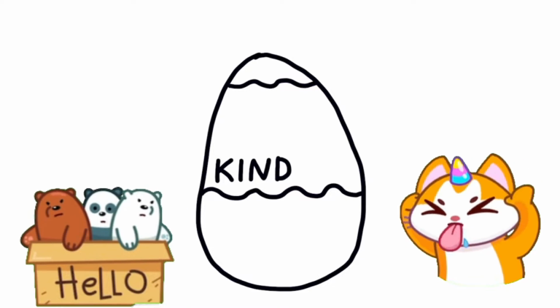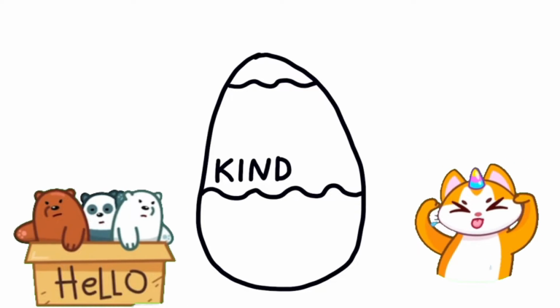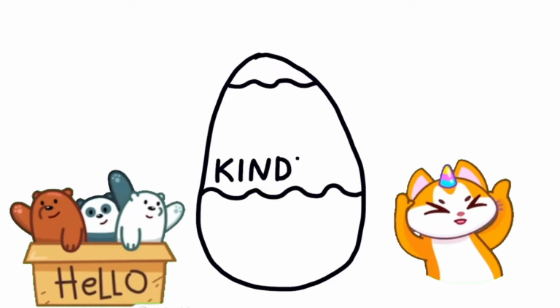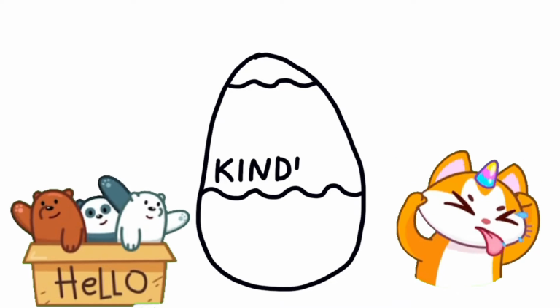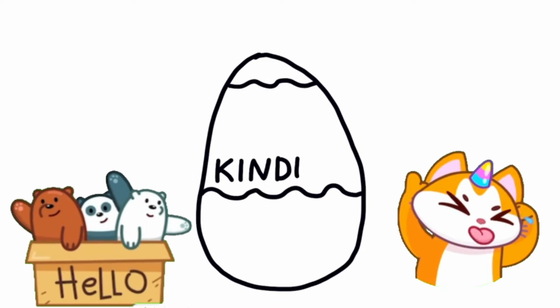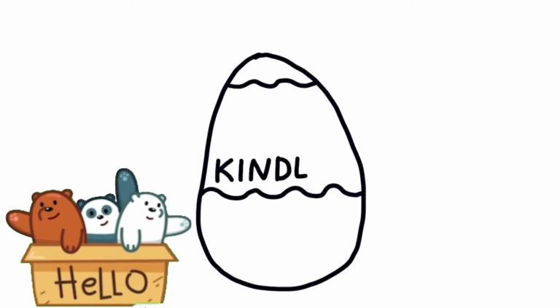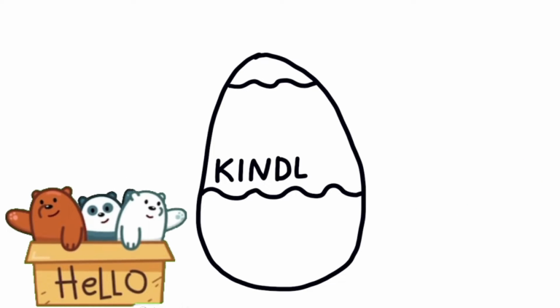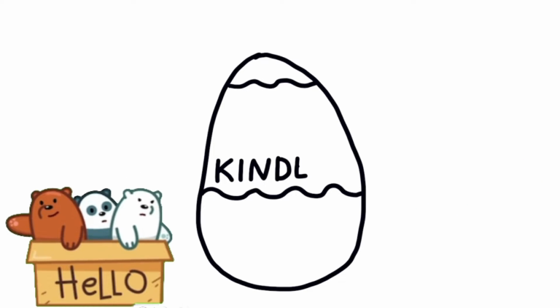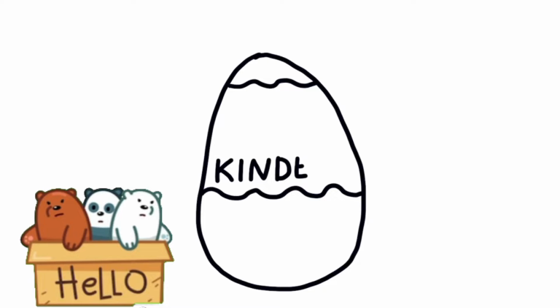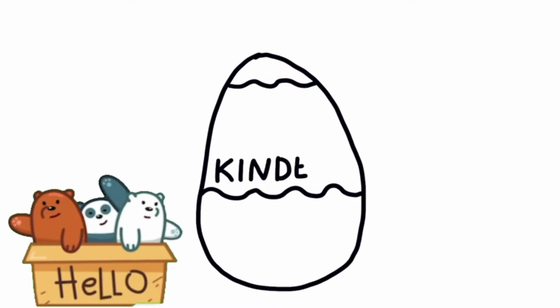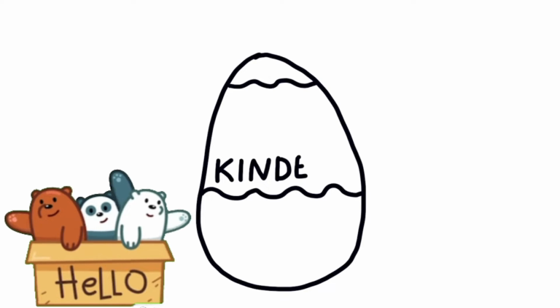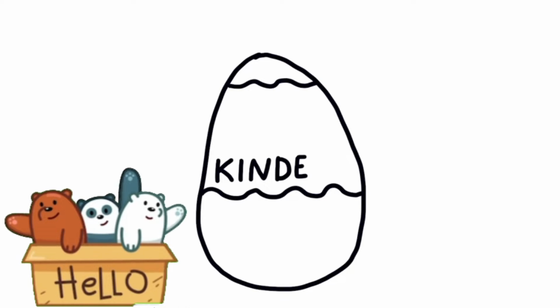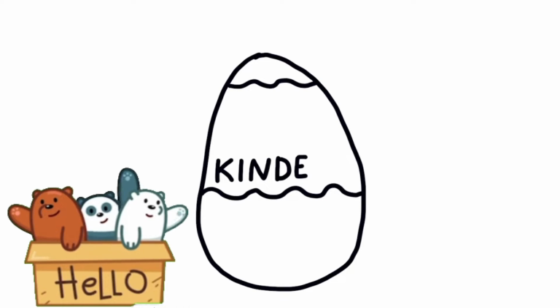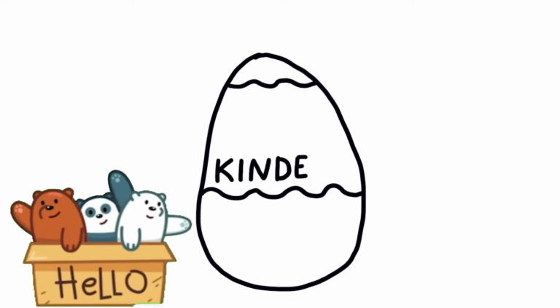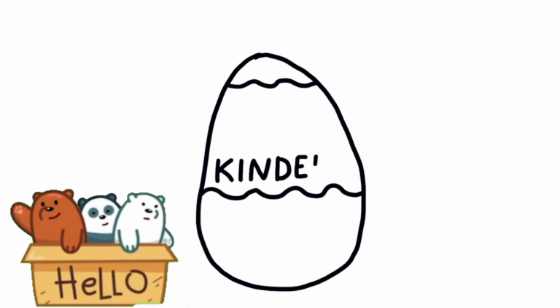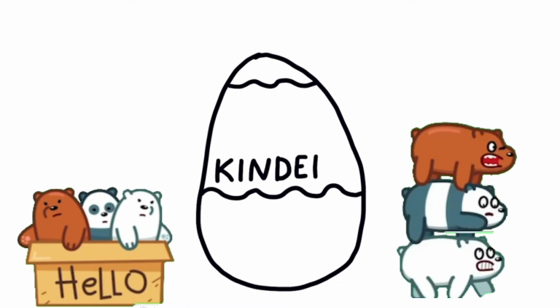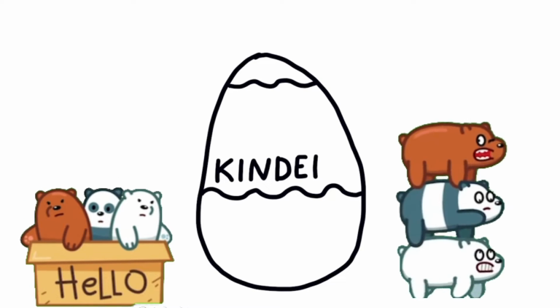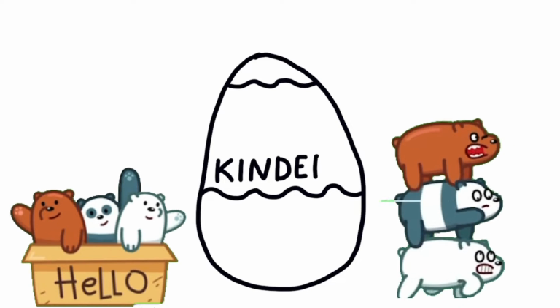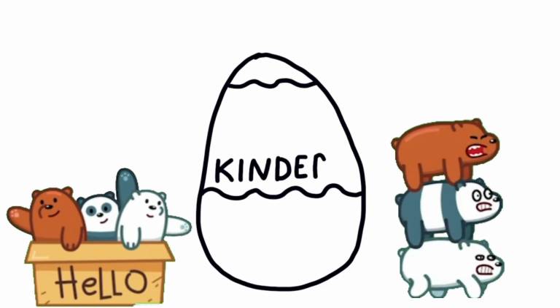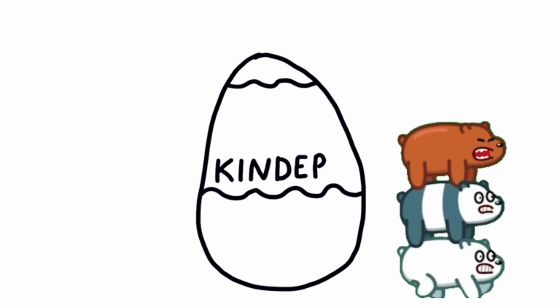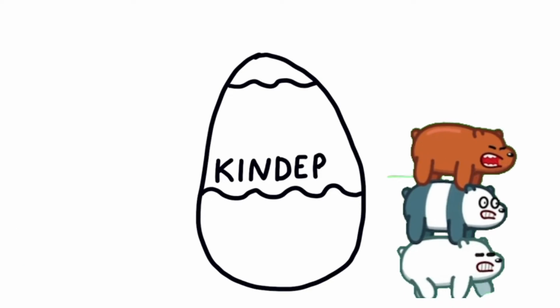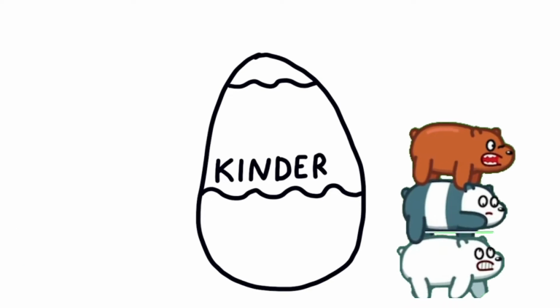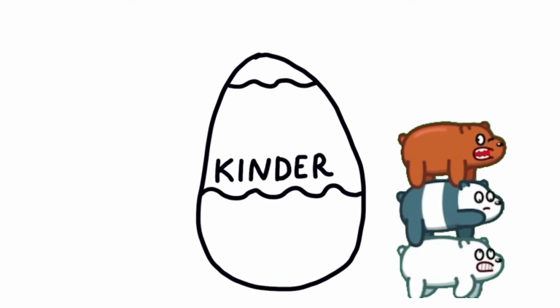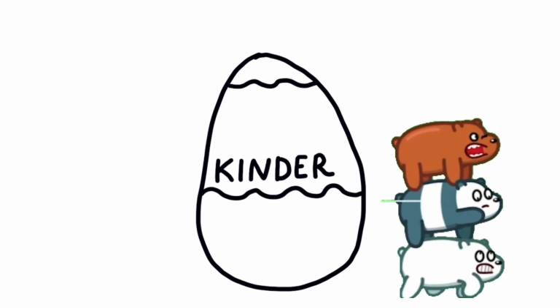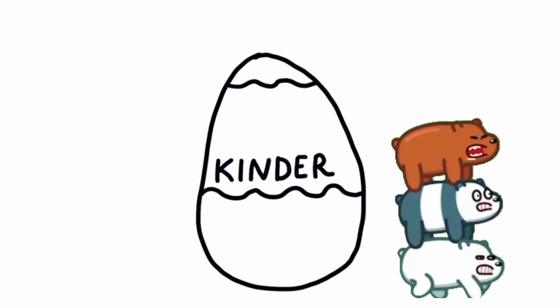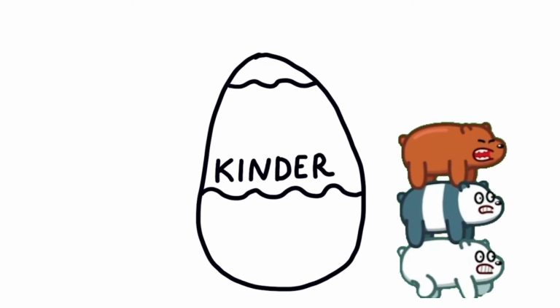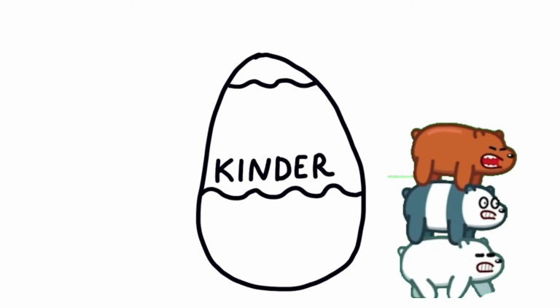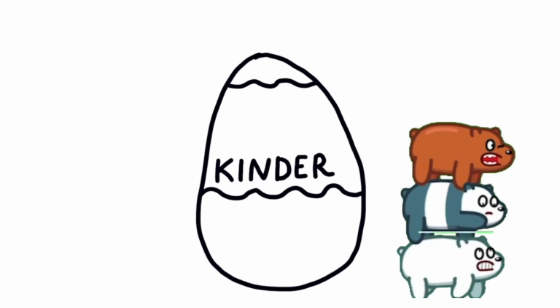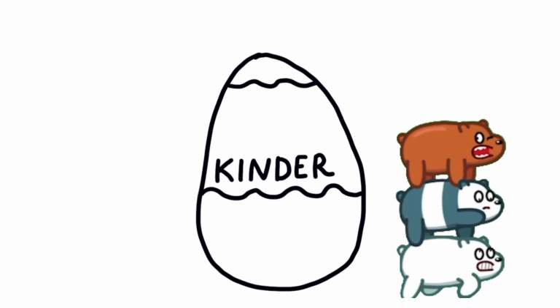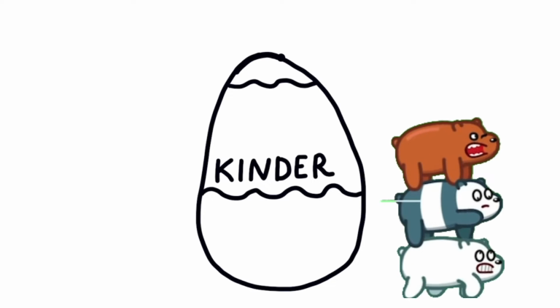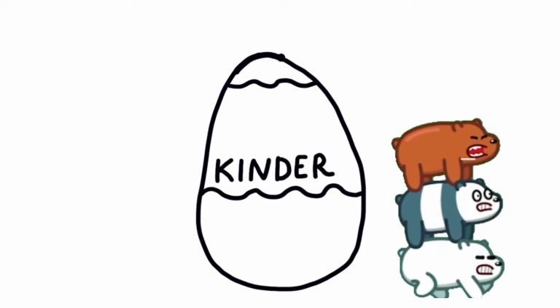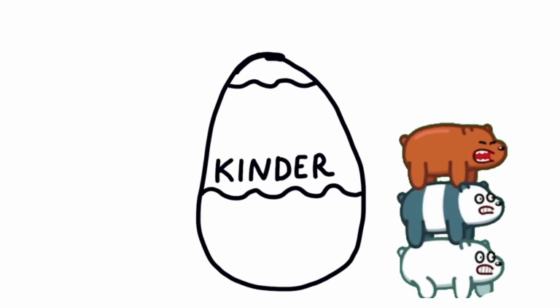Hickory dickory dock, the dog barked at the clock. The clock struck three, bing-dee-dee. Hickory dickory dock. Tick tock, tick tock.